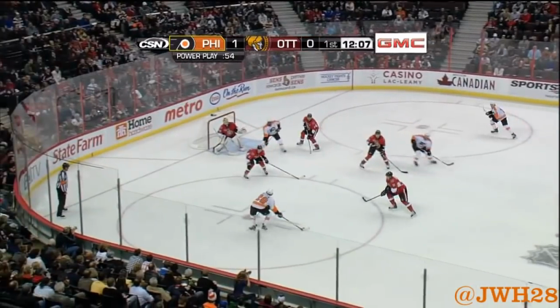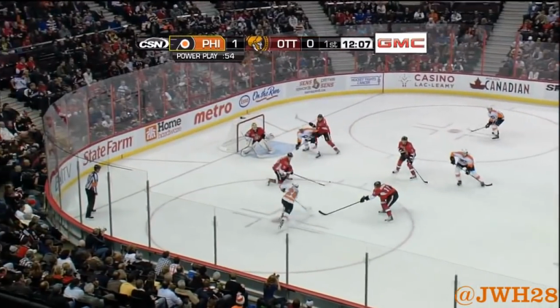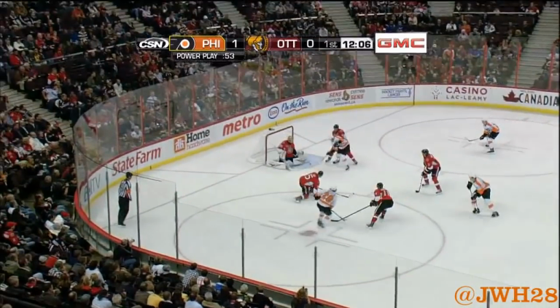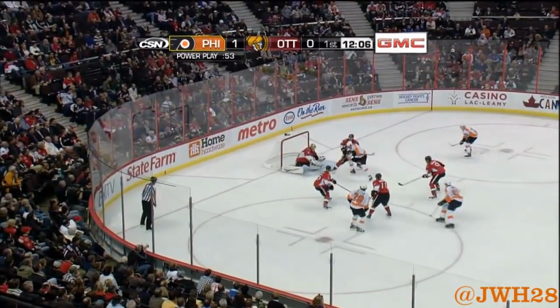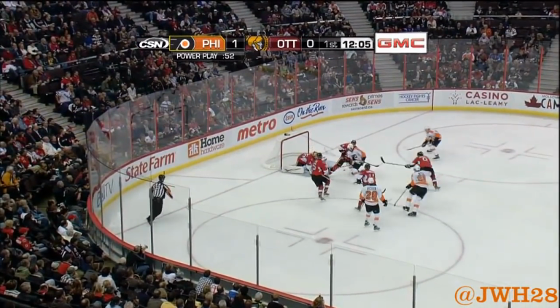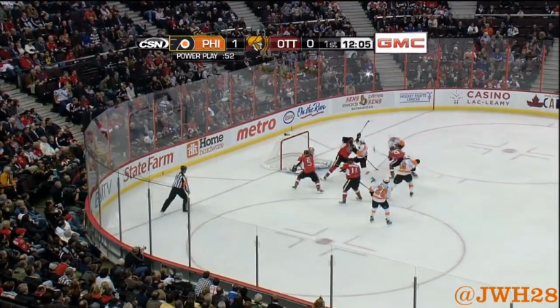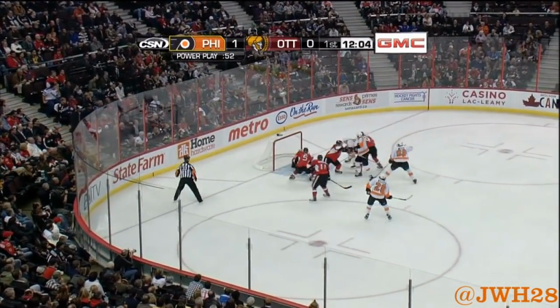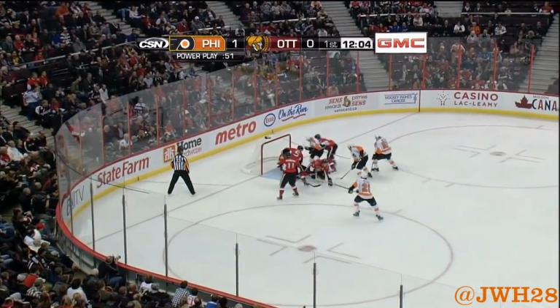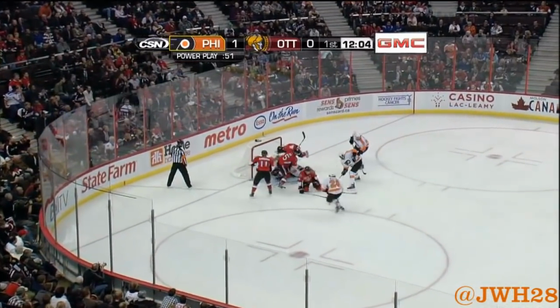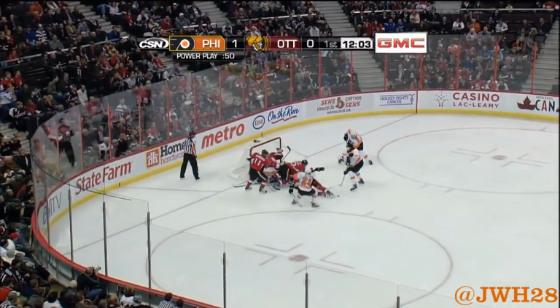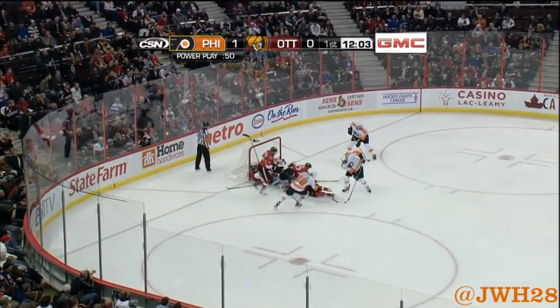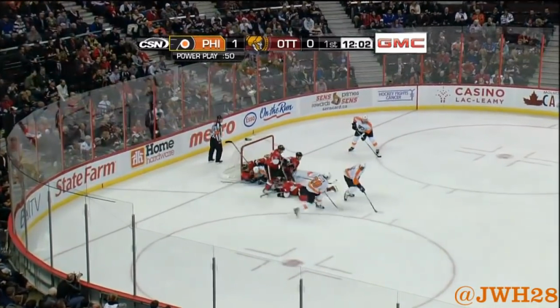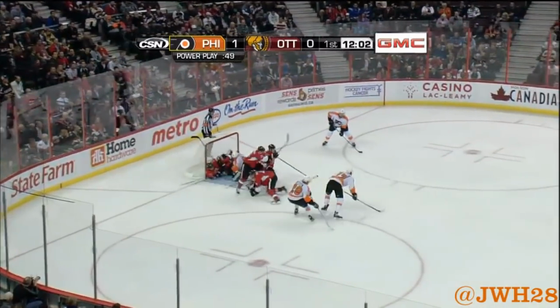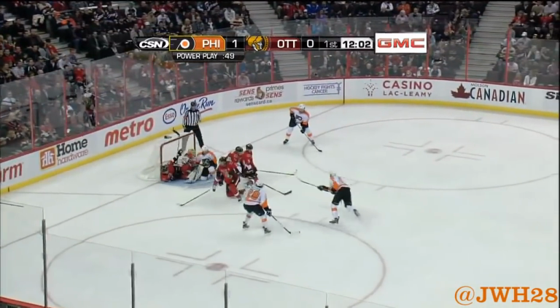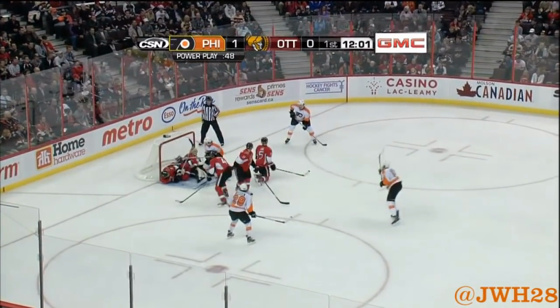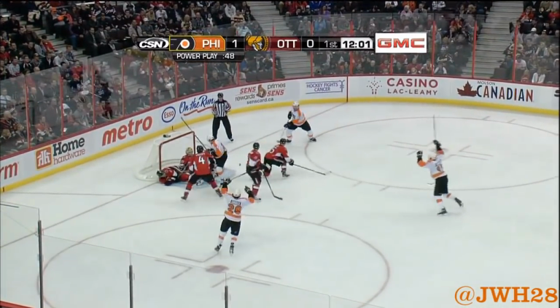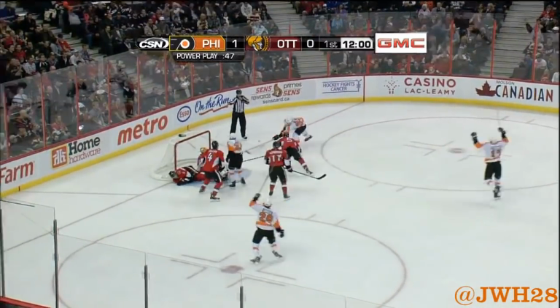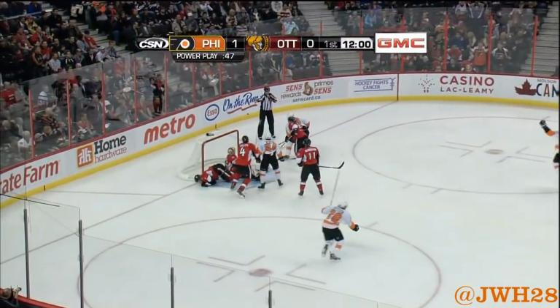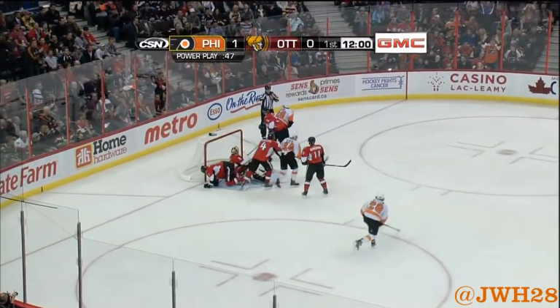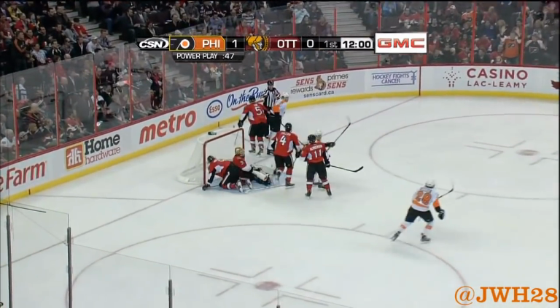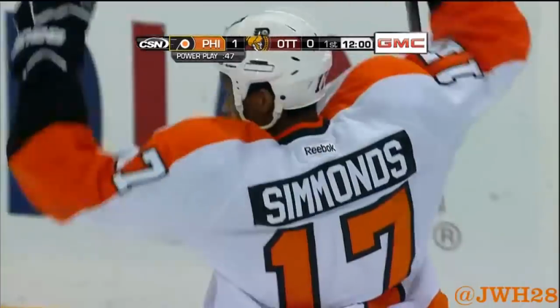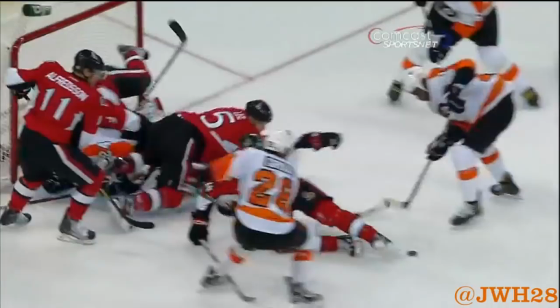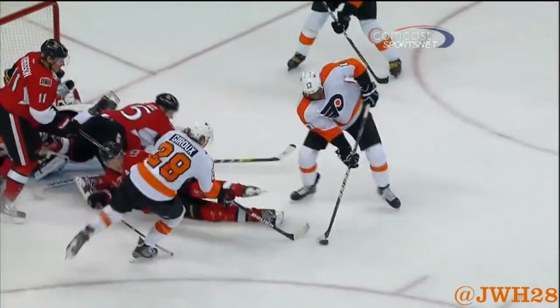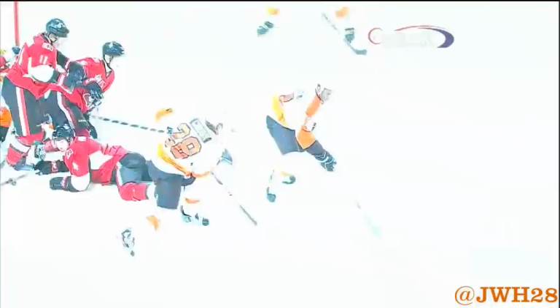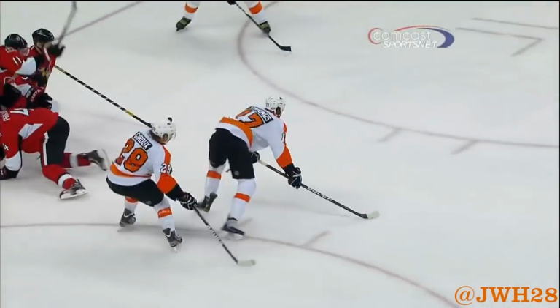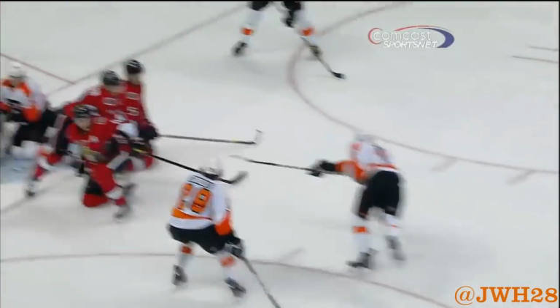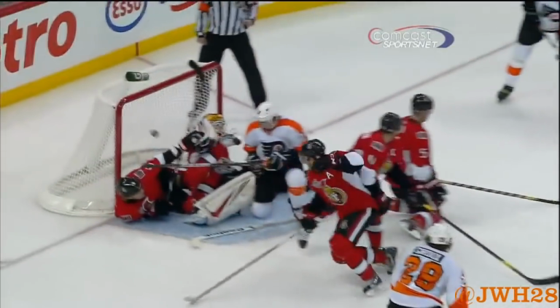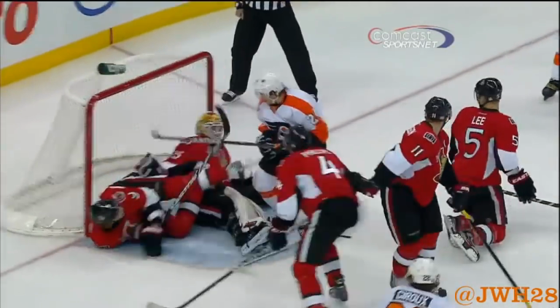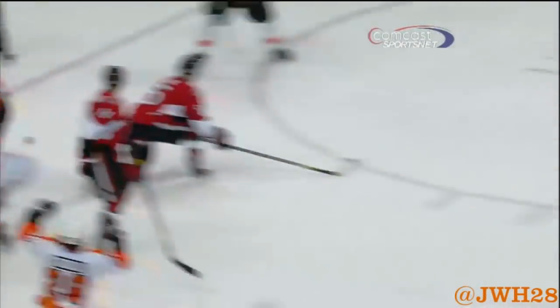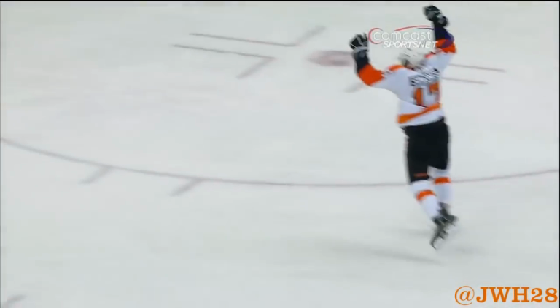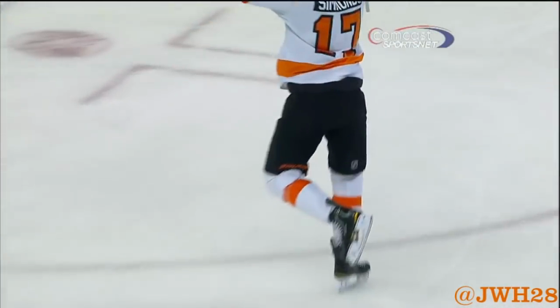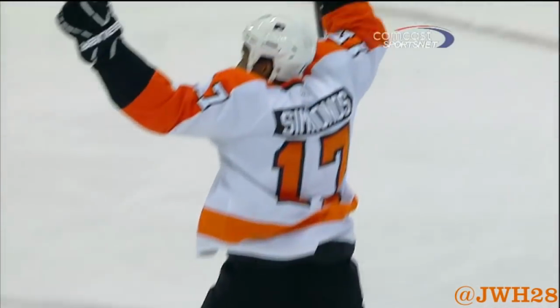To Giroux, Giroux, down low, tipped by Simmons, save, rebound, that's knocked down in front. Now Simmons turns and fires, and scores! Right there, making sure that this rebound popped loose to Wayne Simmons.